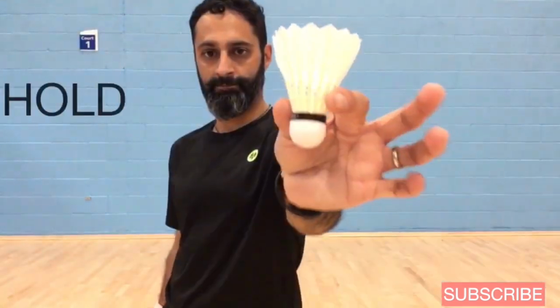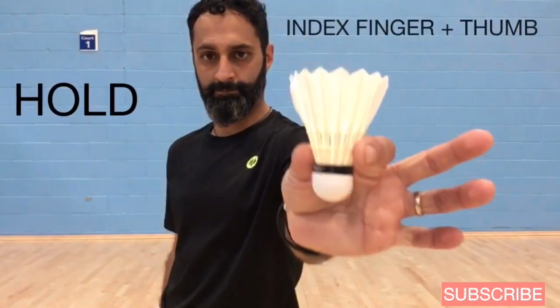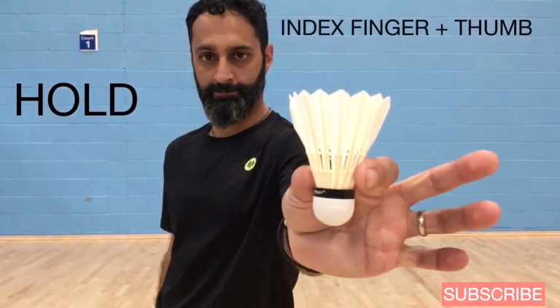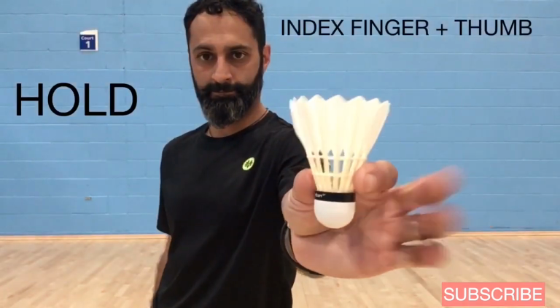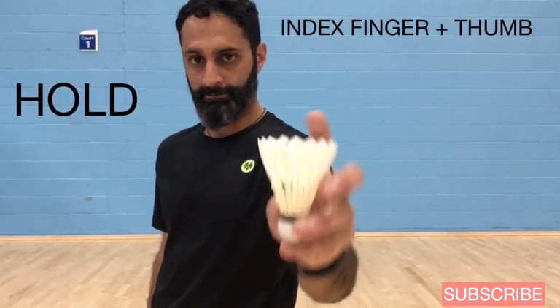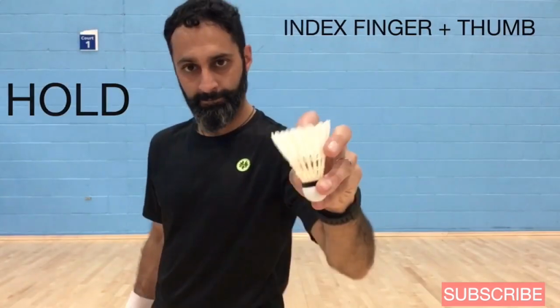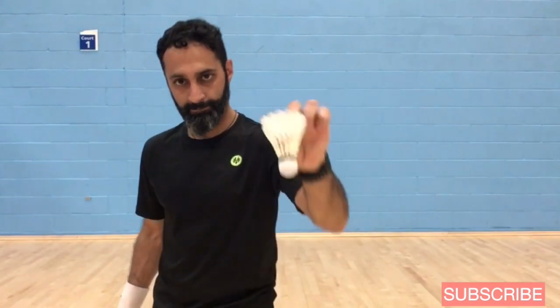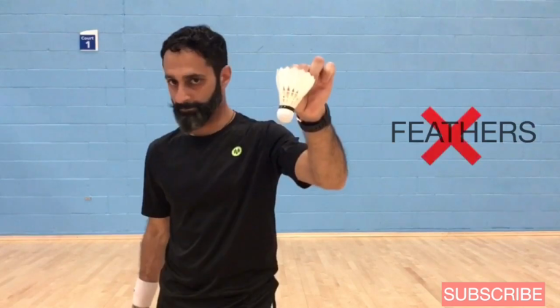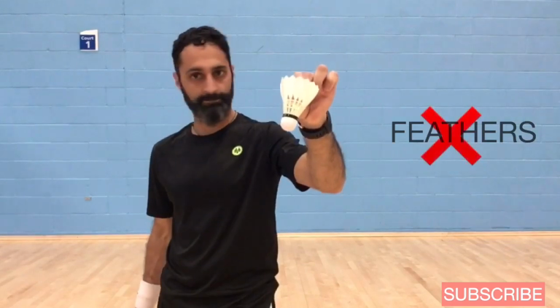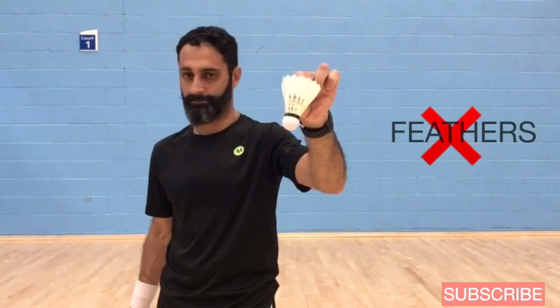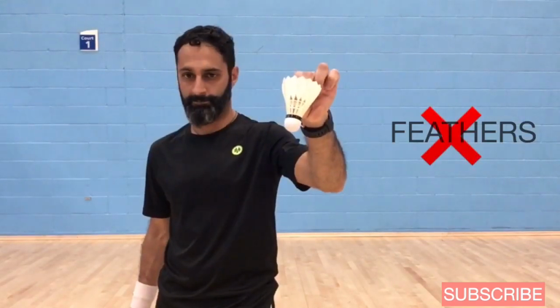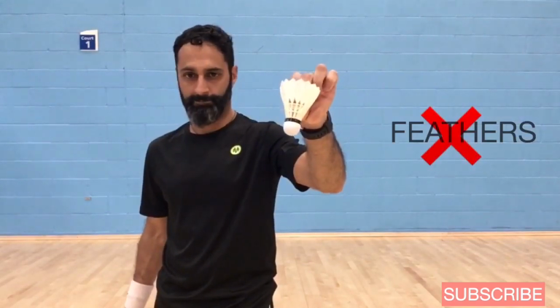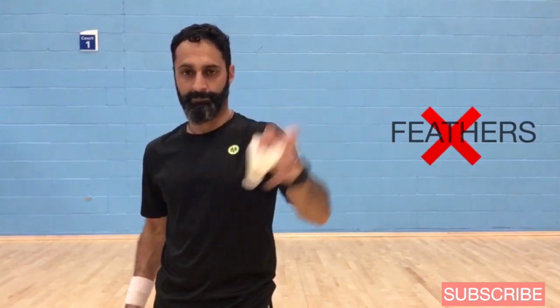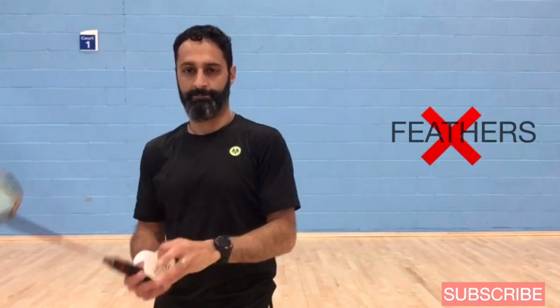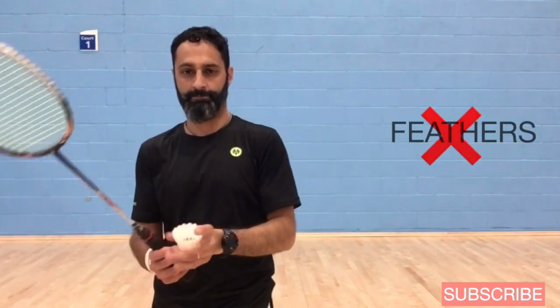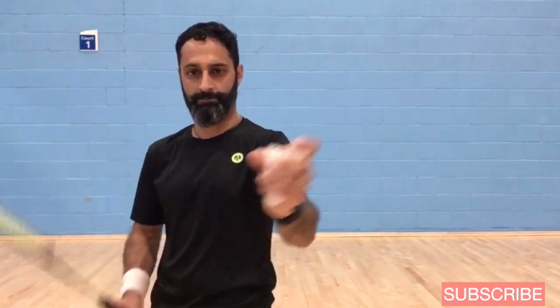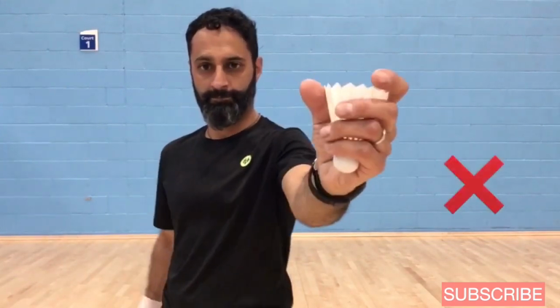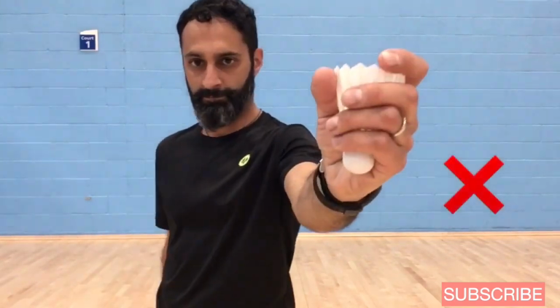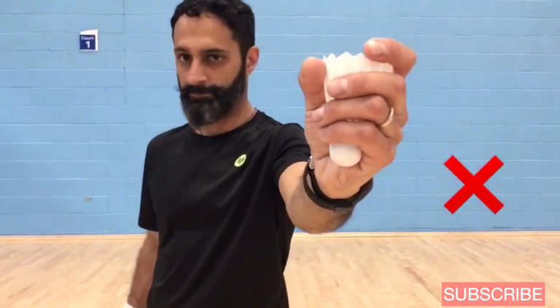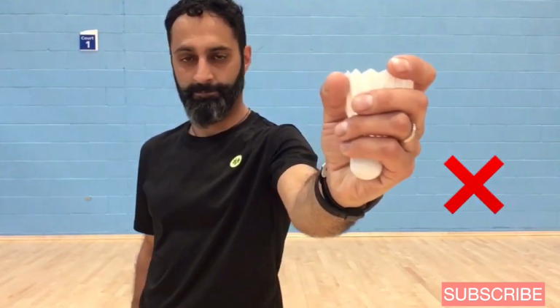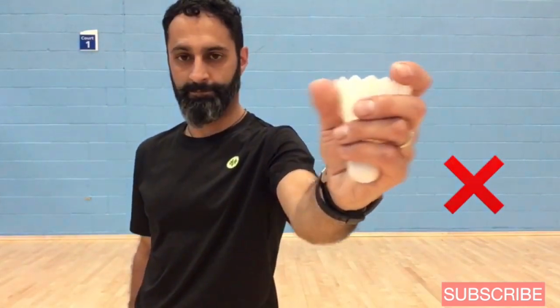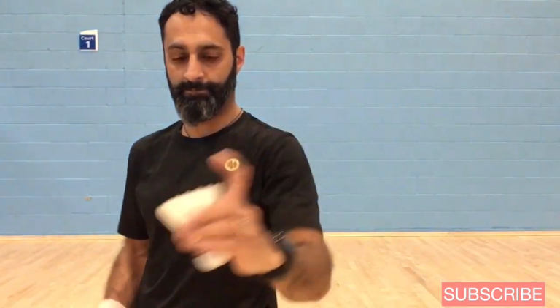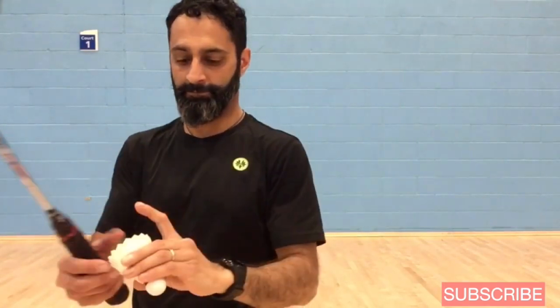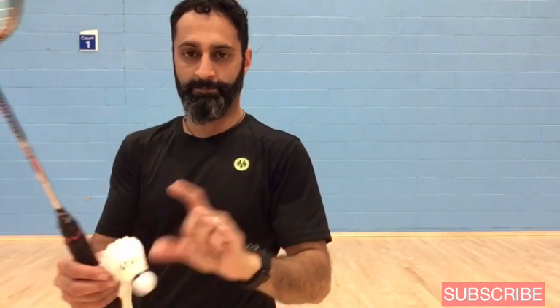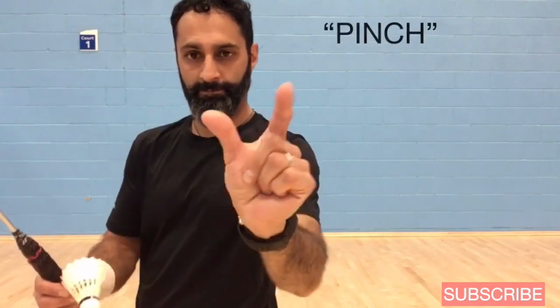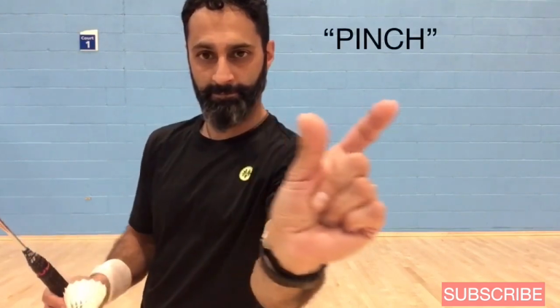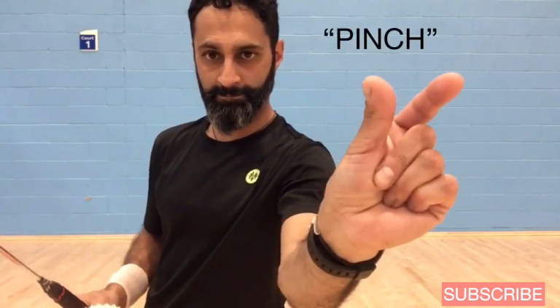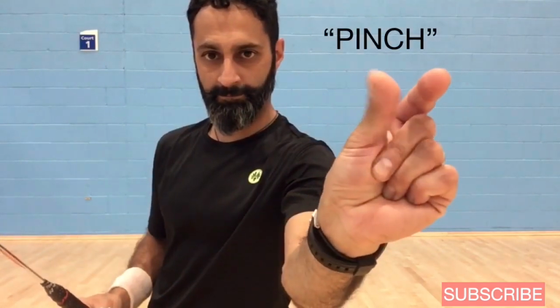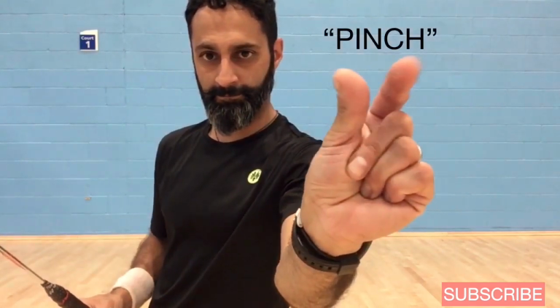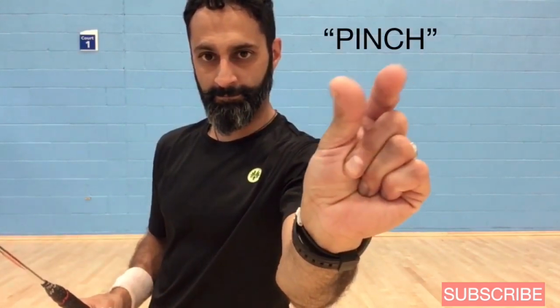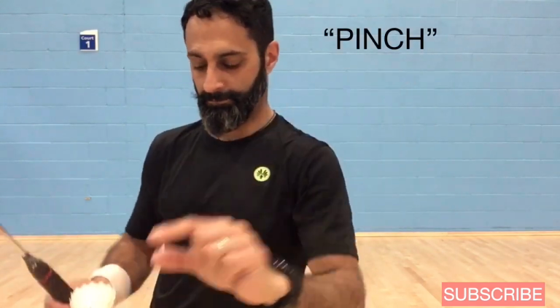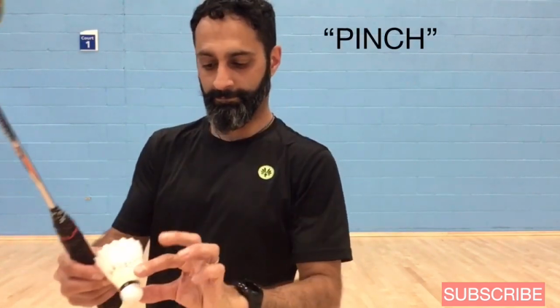When you hold the shuttle, don't hold it from the feathers and don't grab it and suffocate it. Make sure that you're pinching it right around the cork.